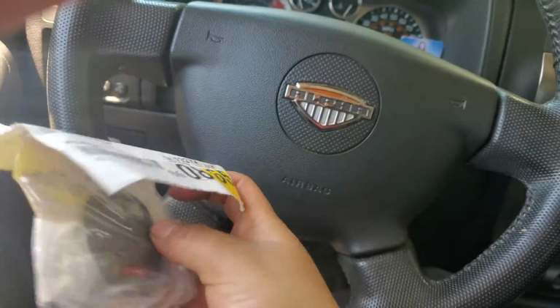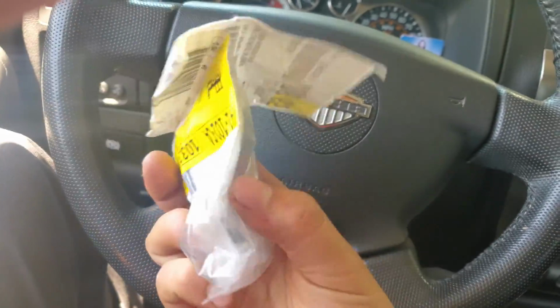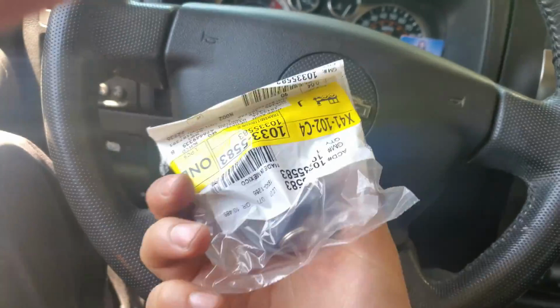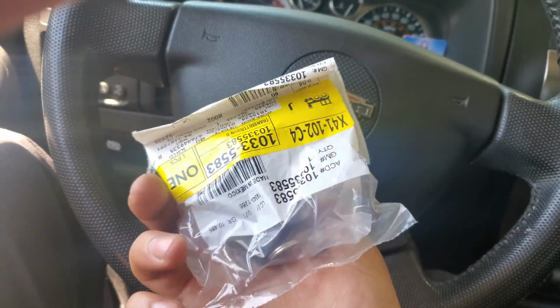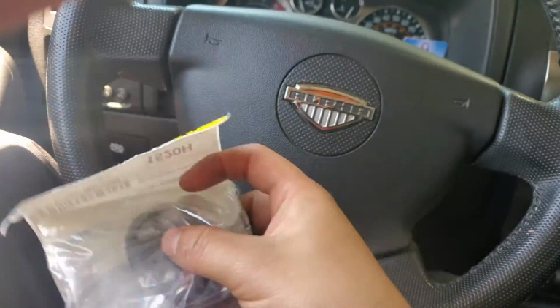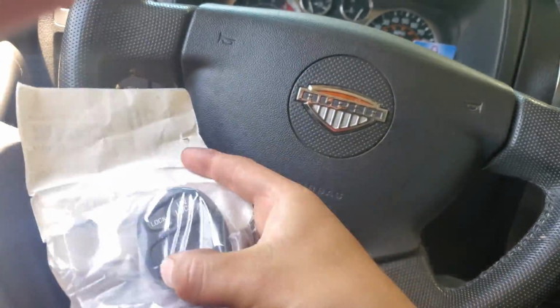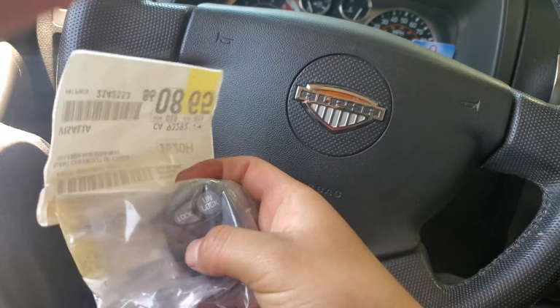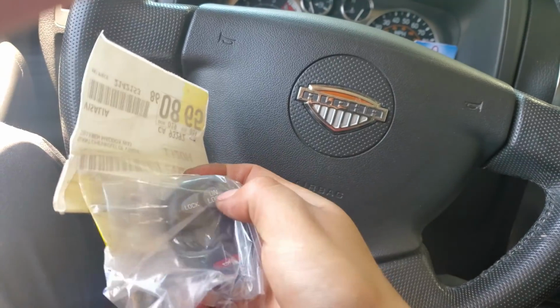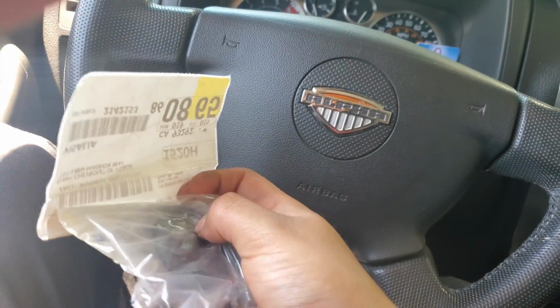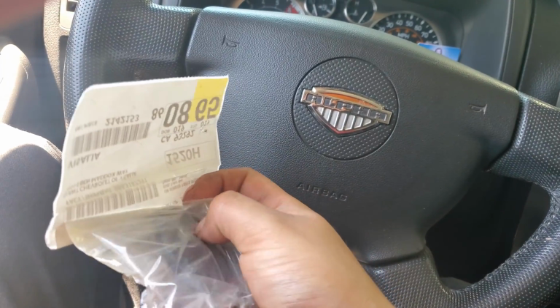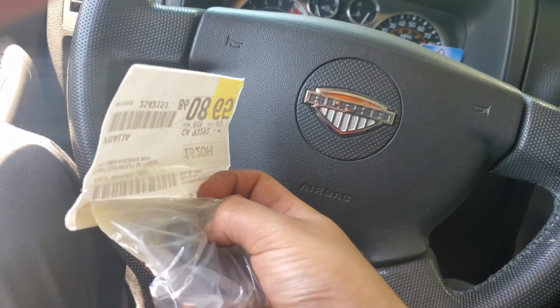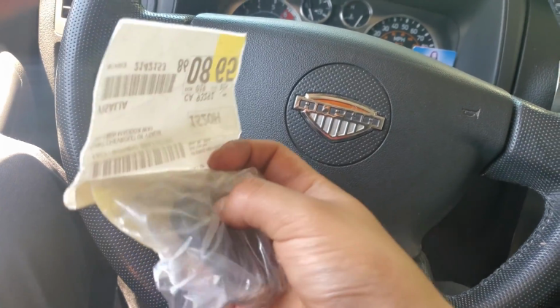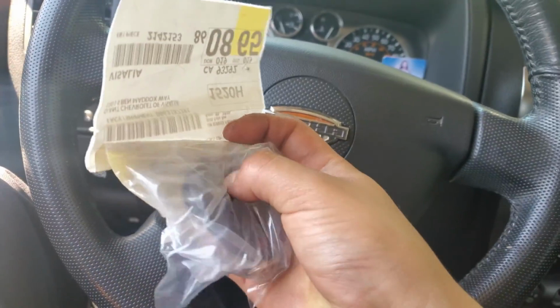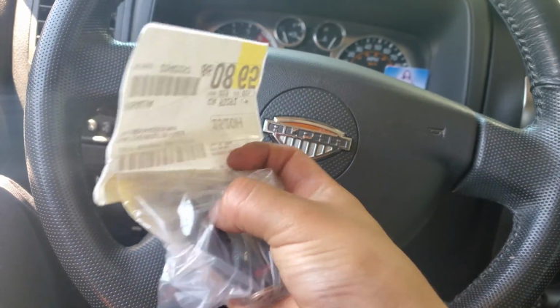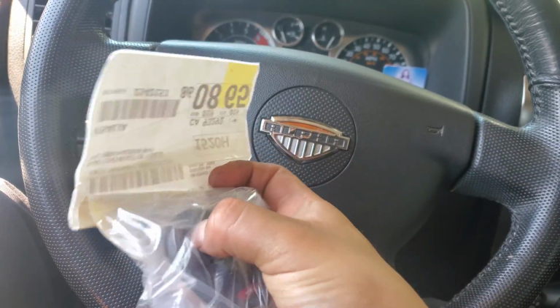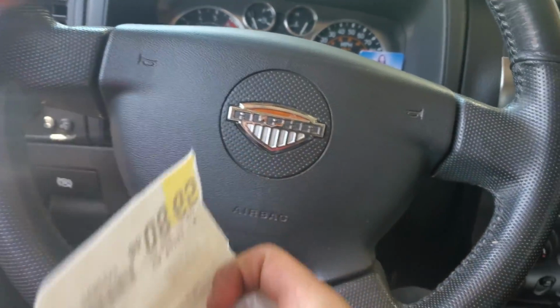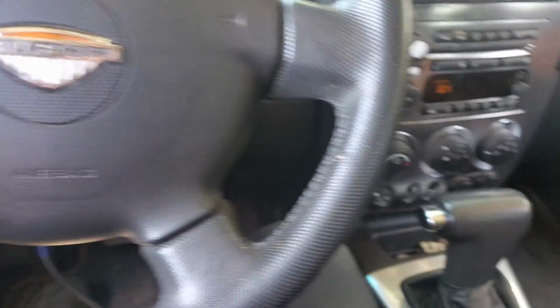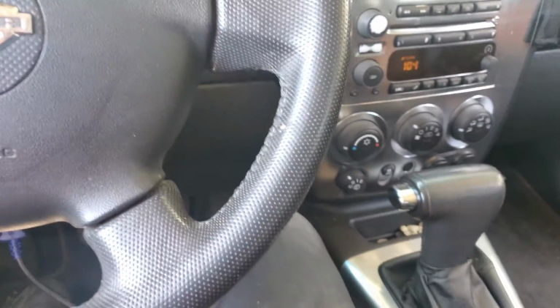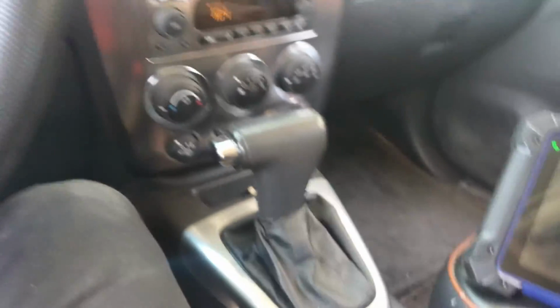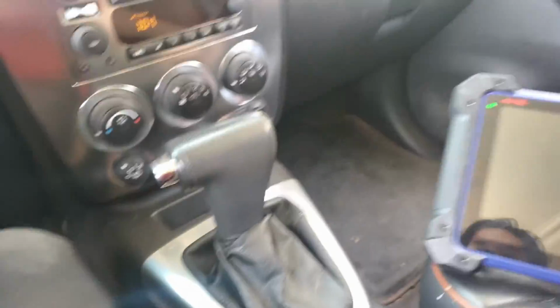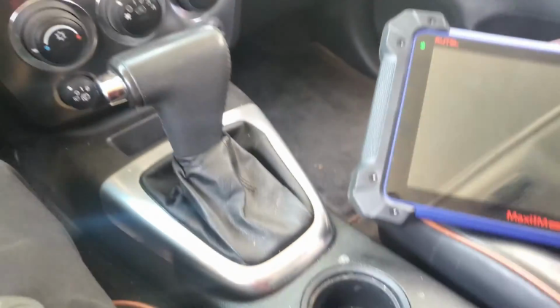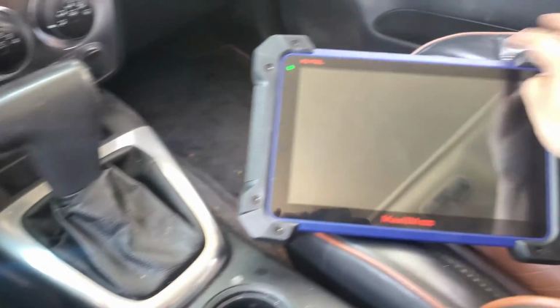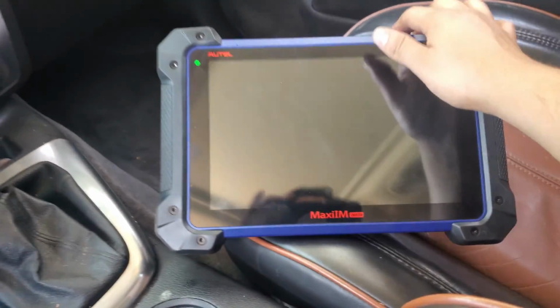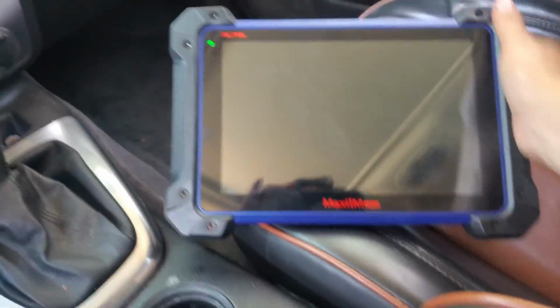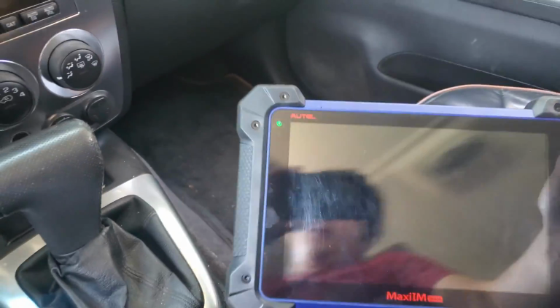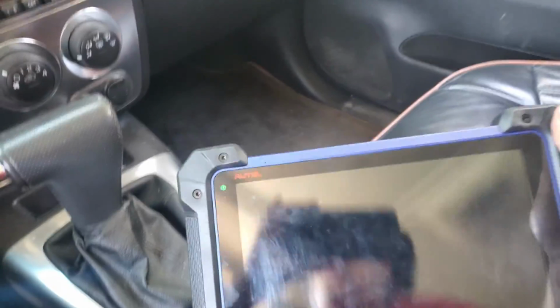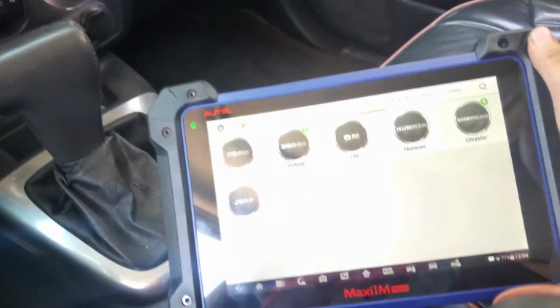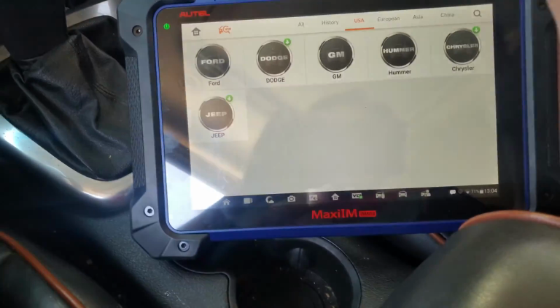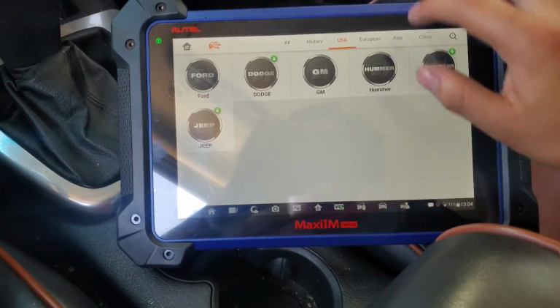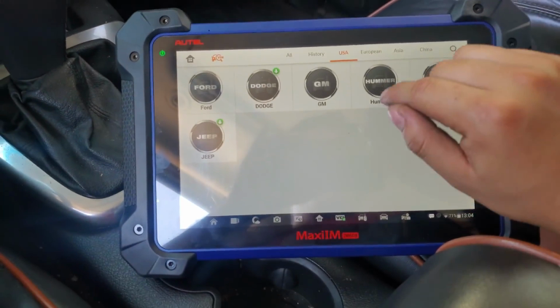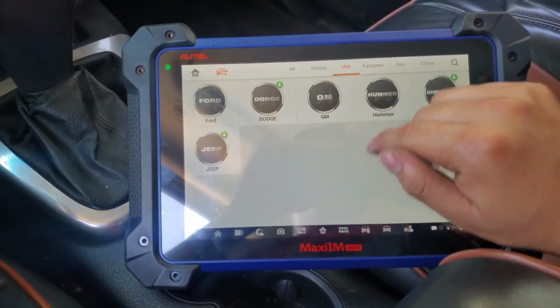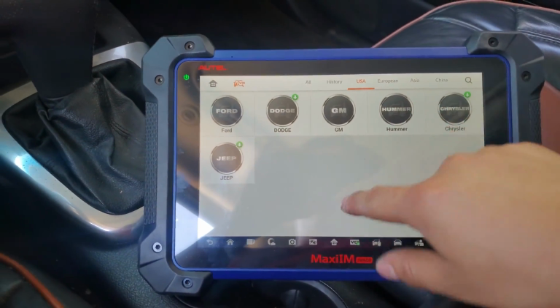We have the new control here — that's the control from the dealership. As you can see, it's not yet programmed. To do this, I'm going to be using a Autel/diagnostic tool called the Hammer.